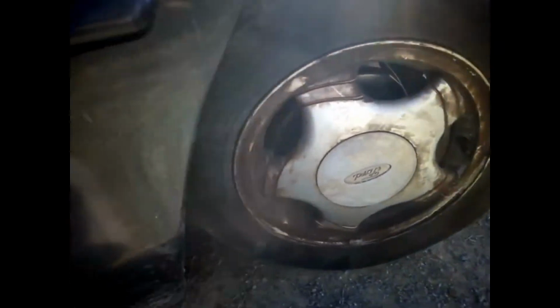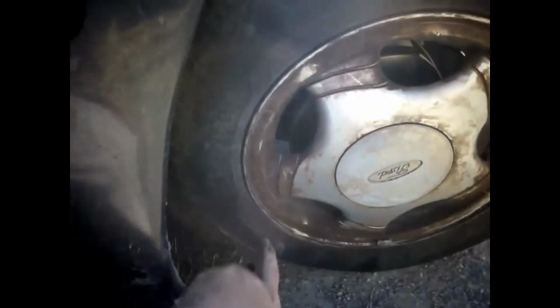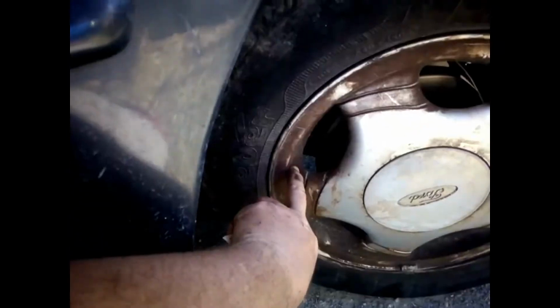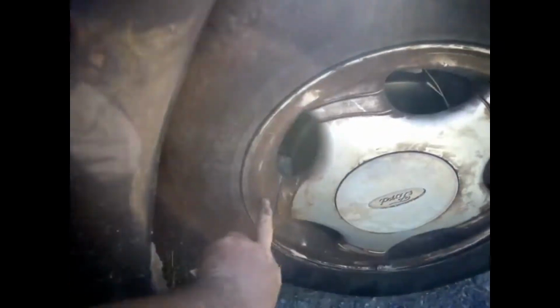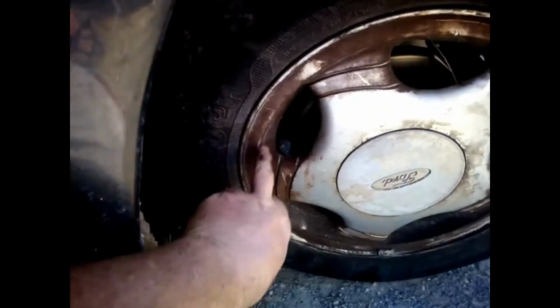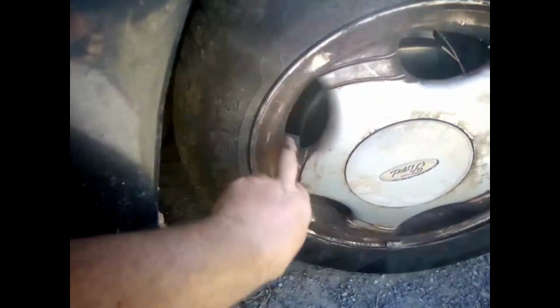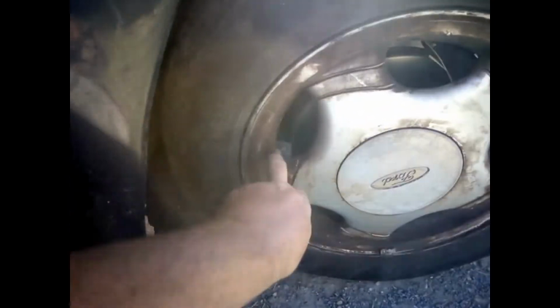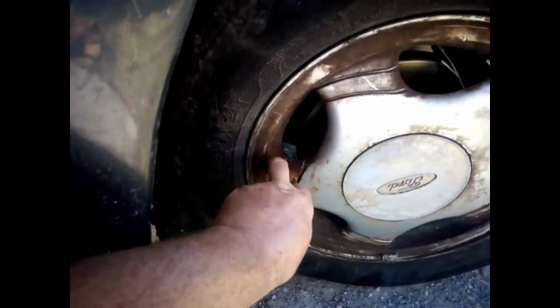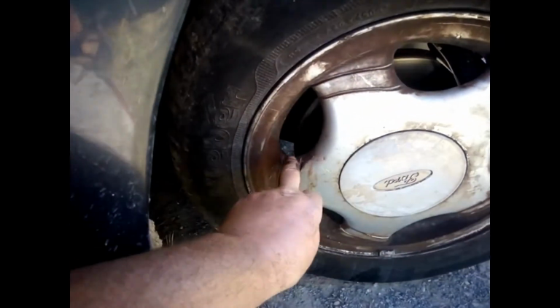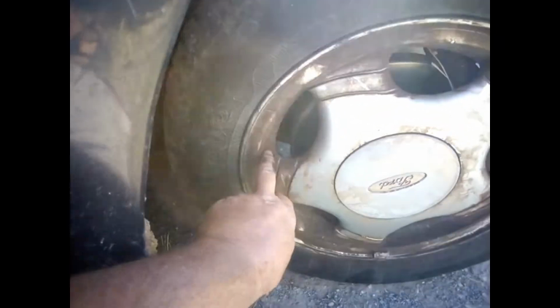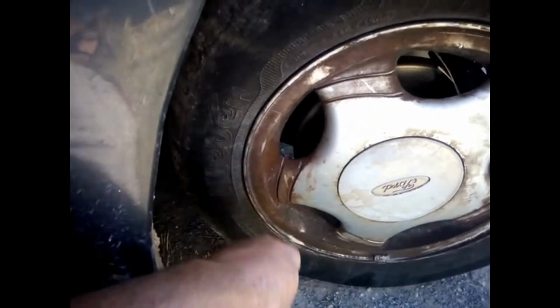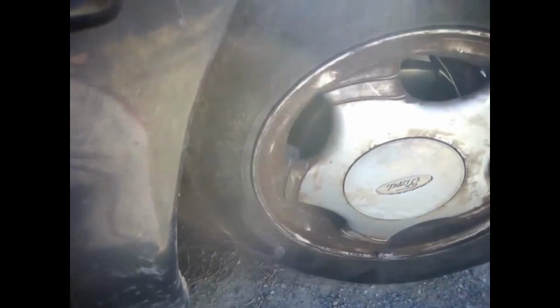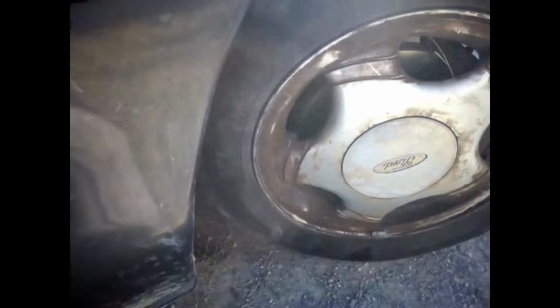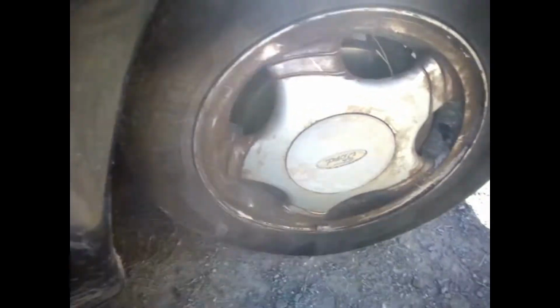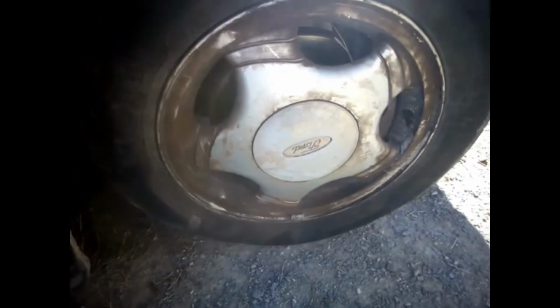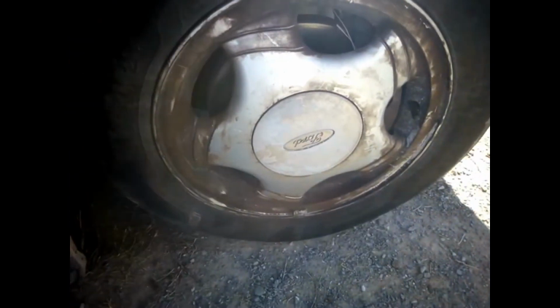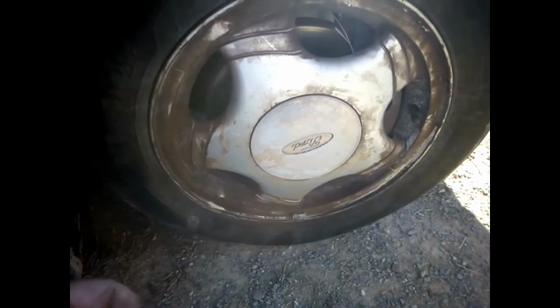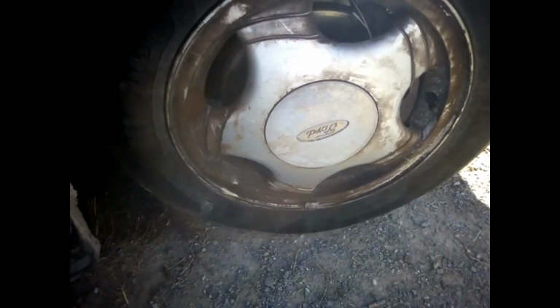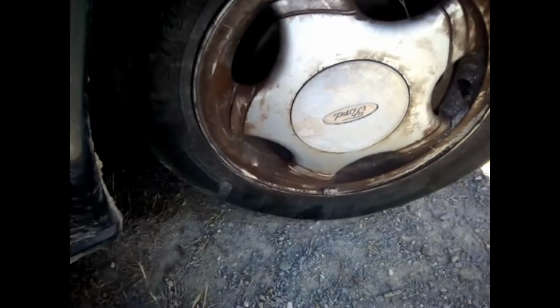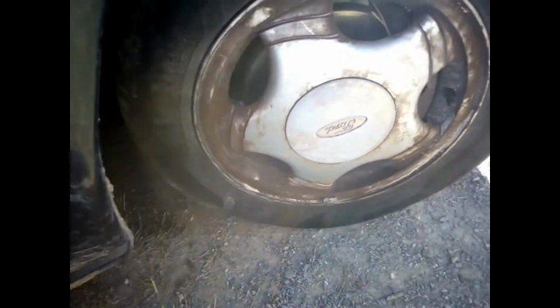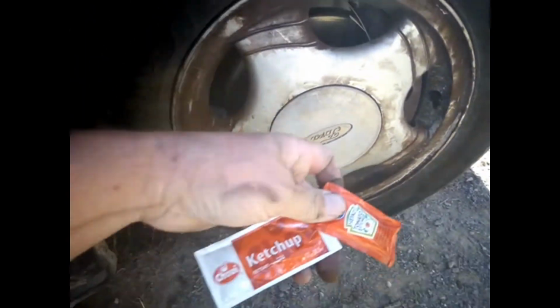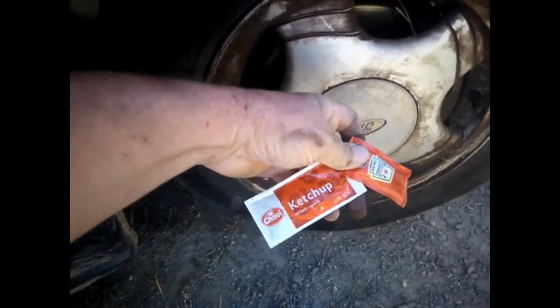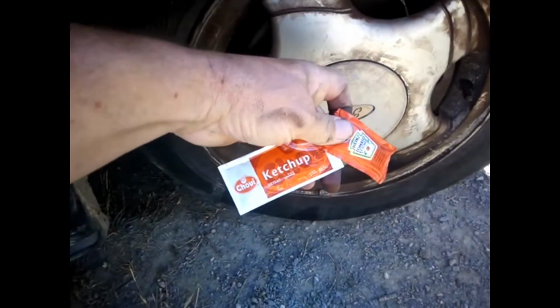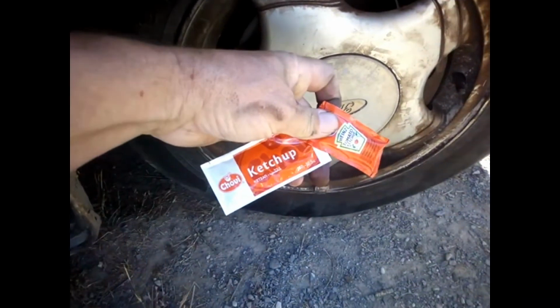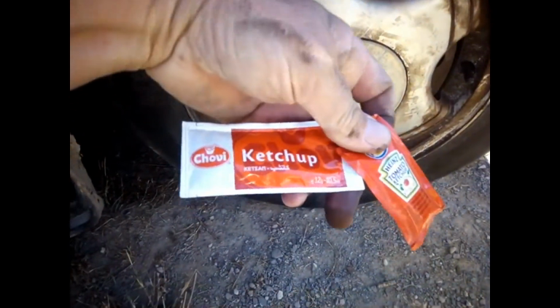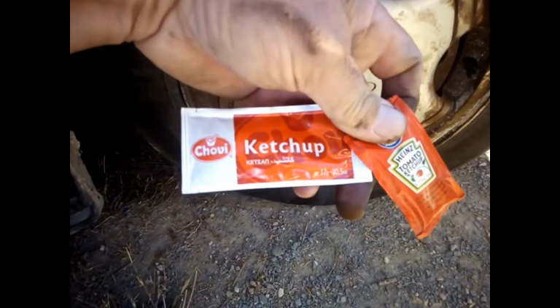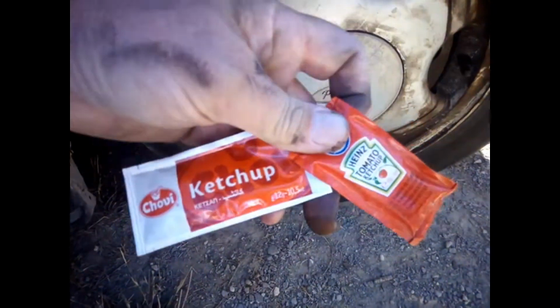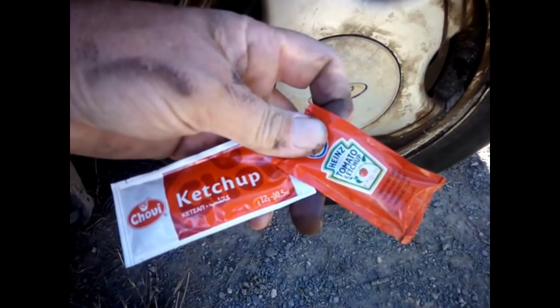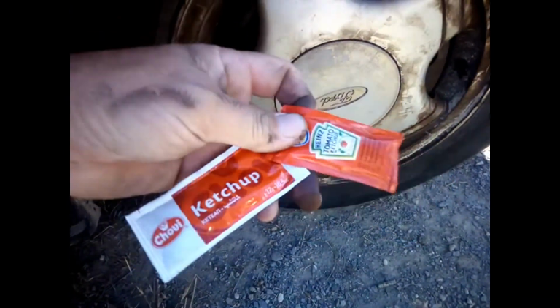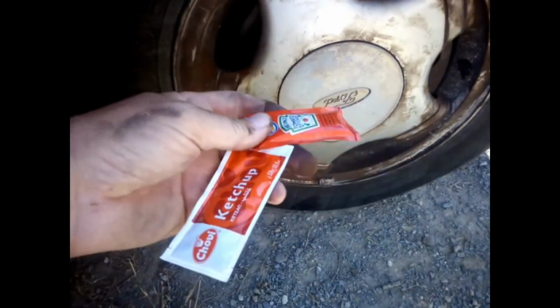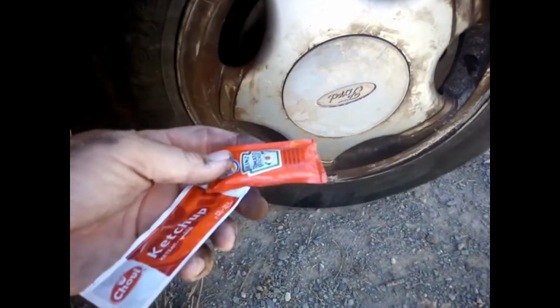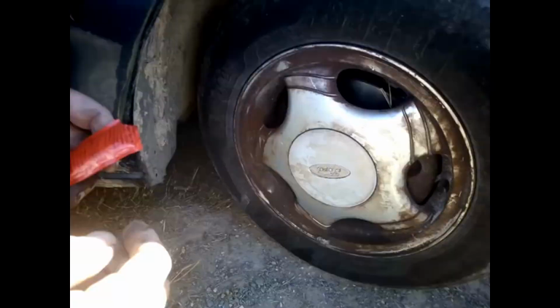As you can see, the wheels are very dirty, very black. The black actually doesn't come out with products like that. So what I'm going to use is simple — it's ketchup. You probably have some at home, or you may have to buy it.